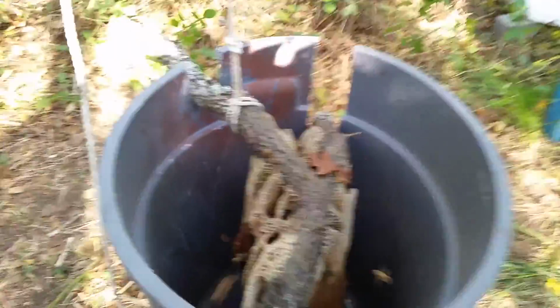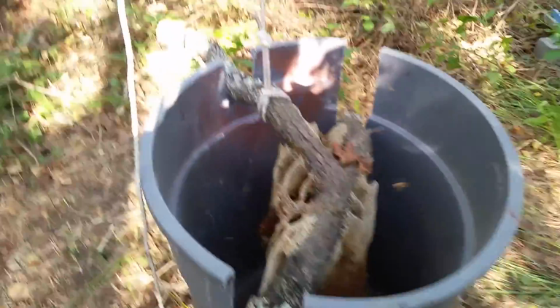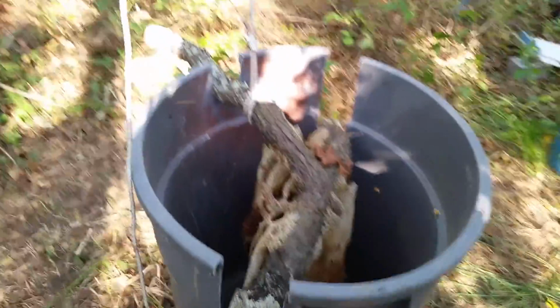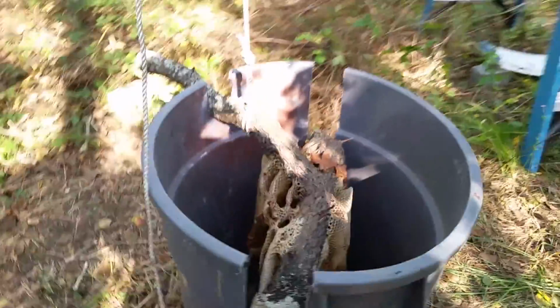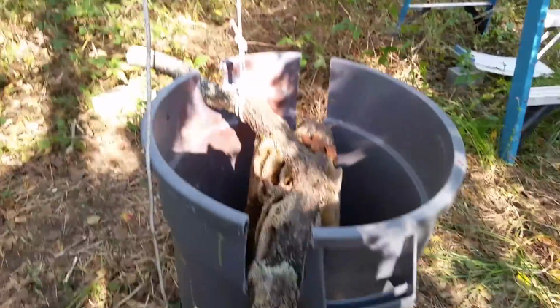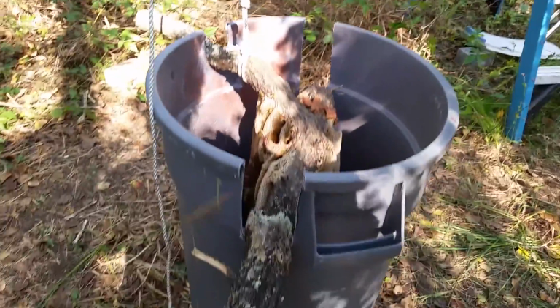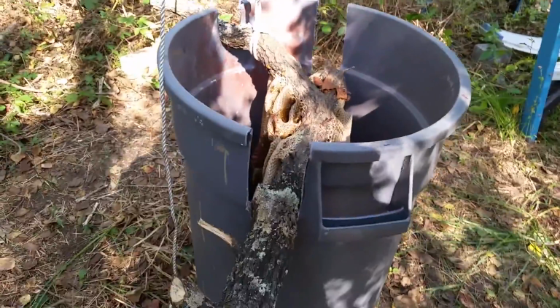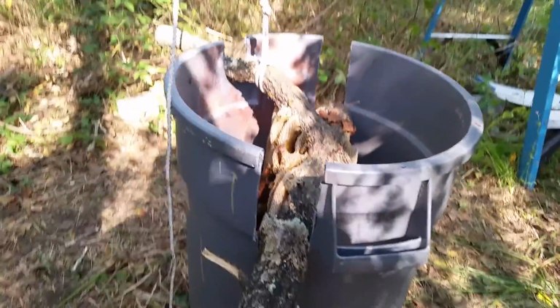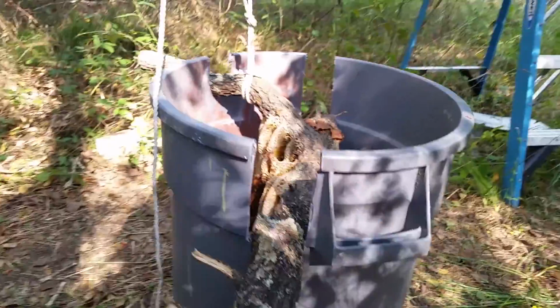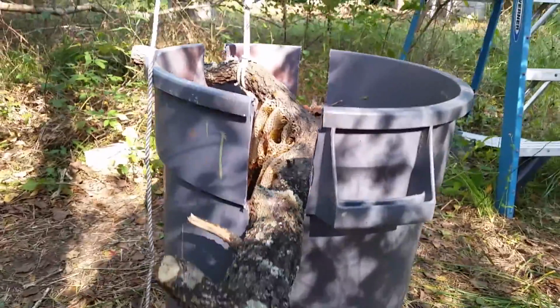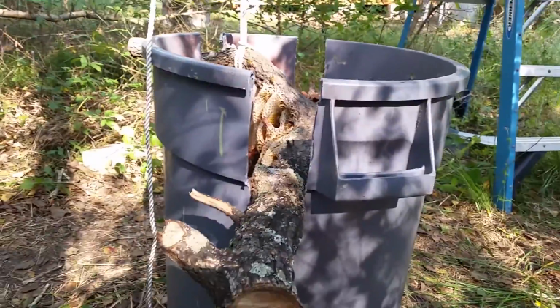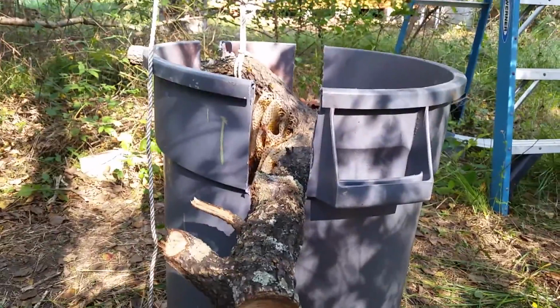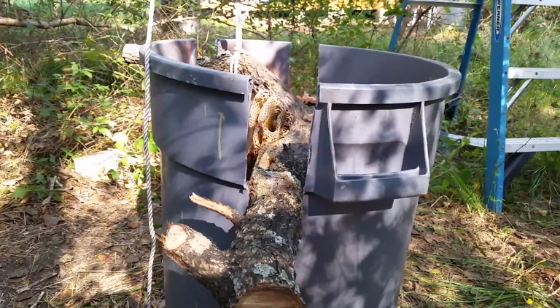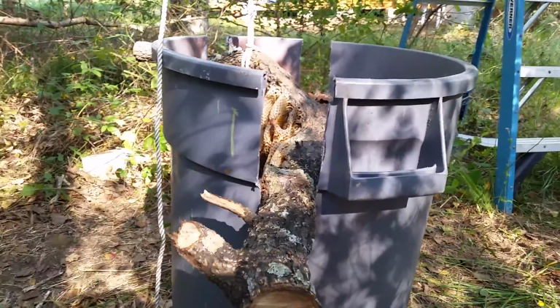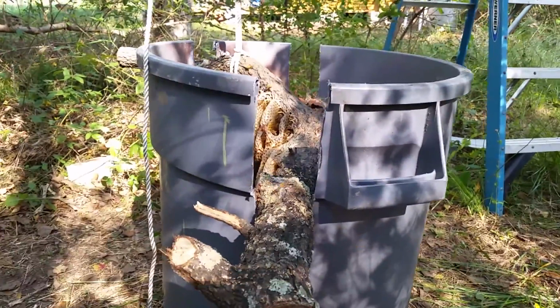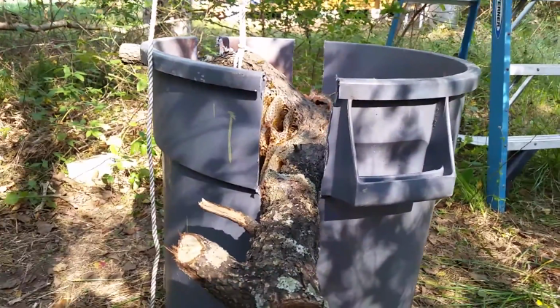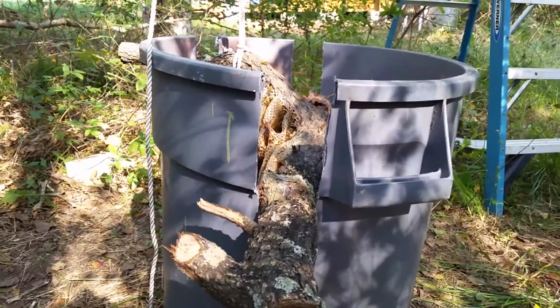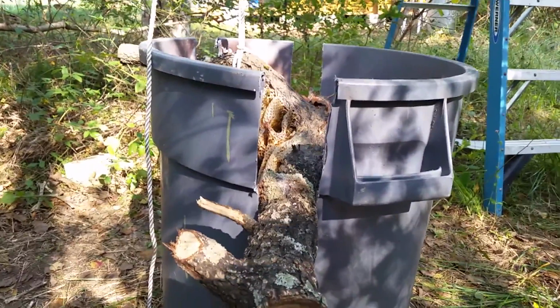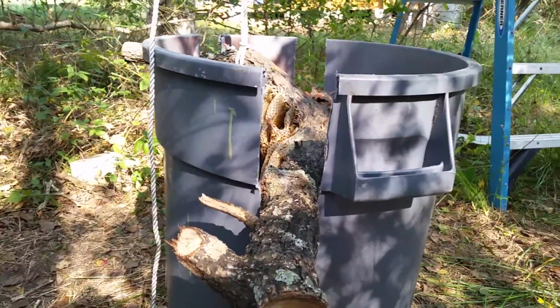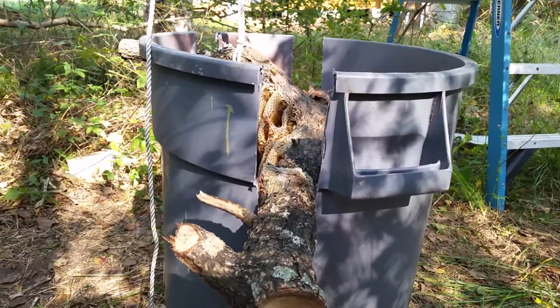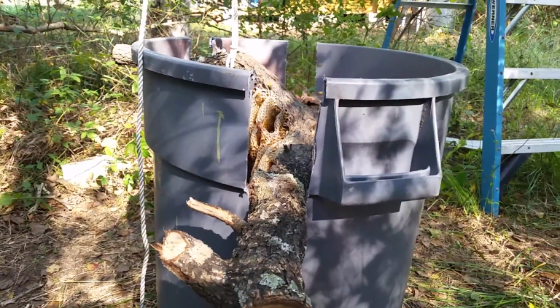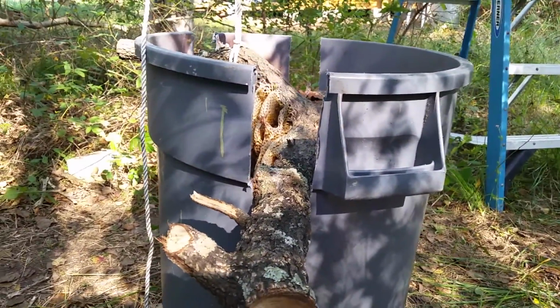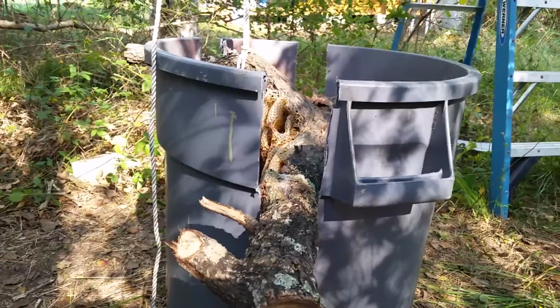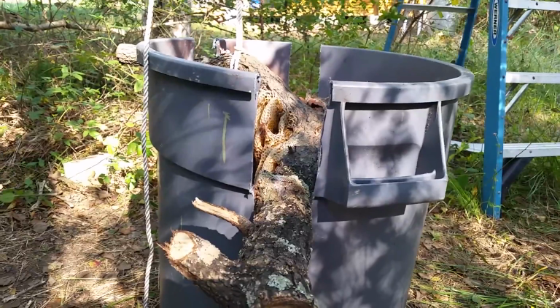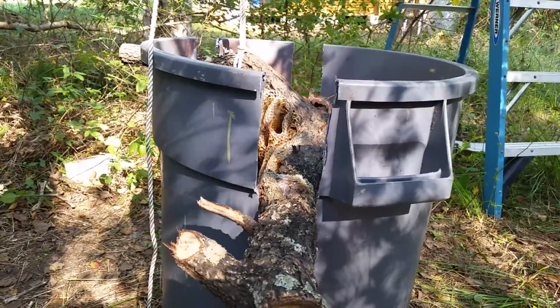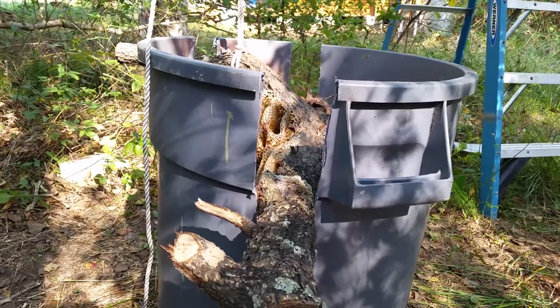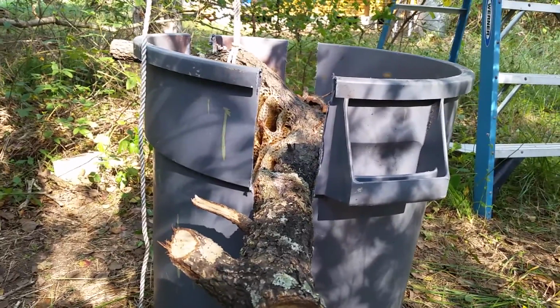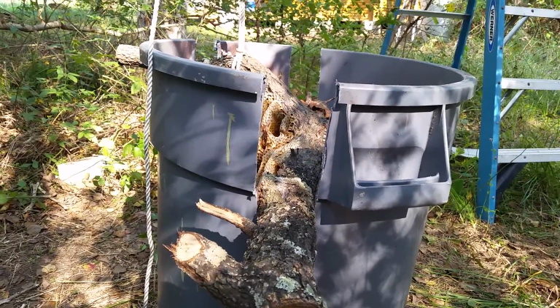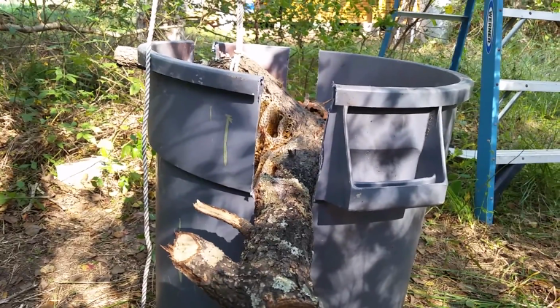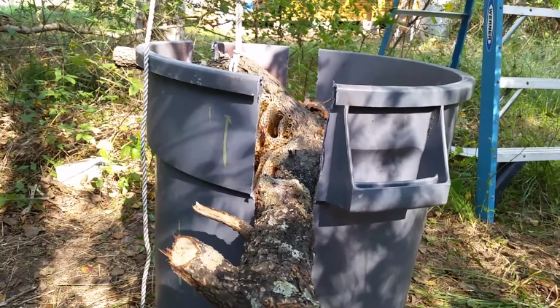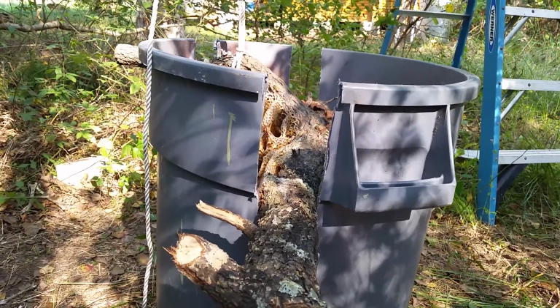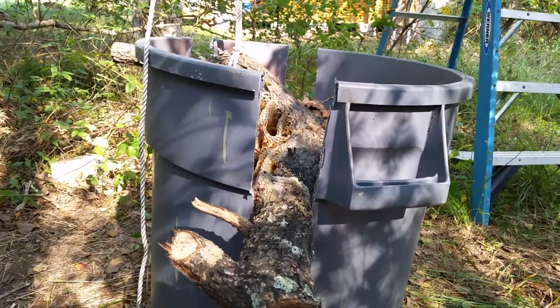But we've got these big gaping holes above the branches in the trash can, and we believe that our get-the-bees-out-of-the-hive method is going to require a good seal so the bees can only come and go in one direction.